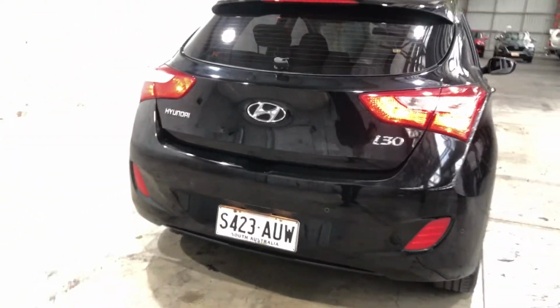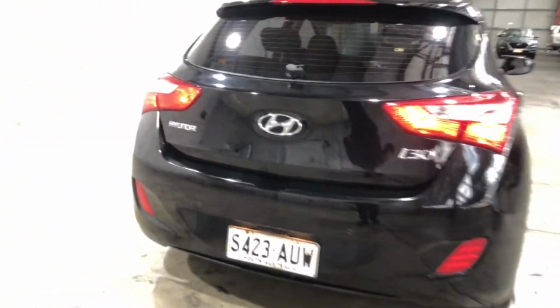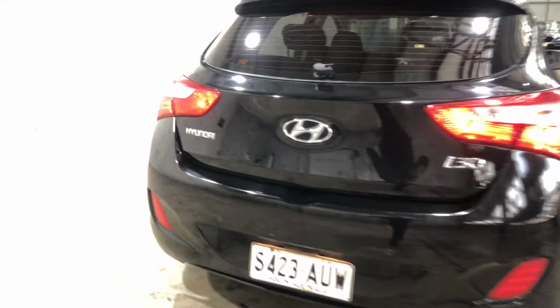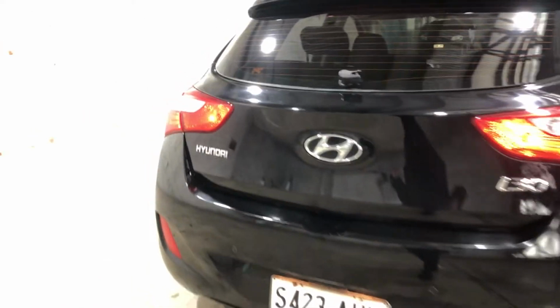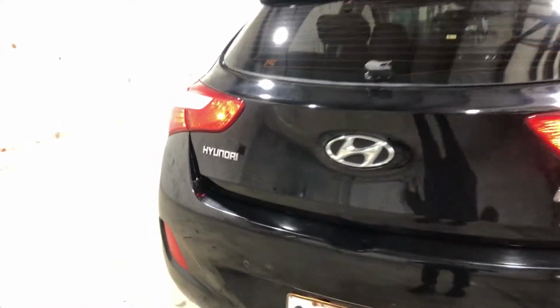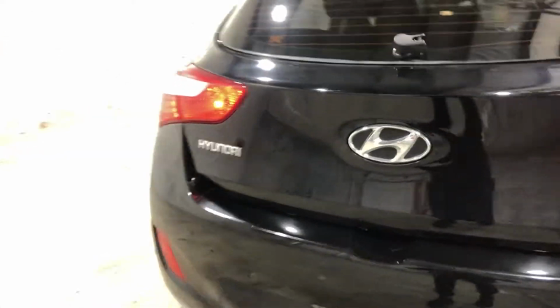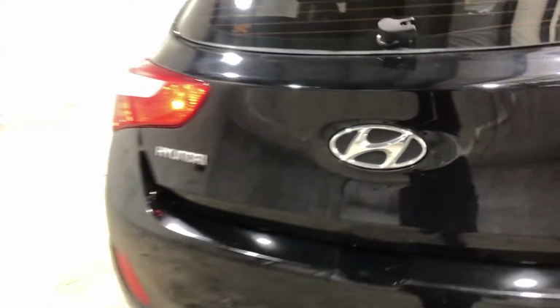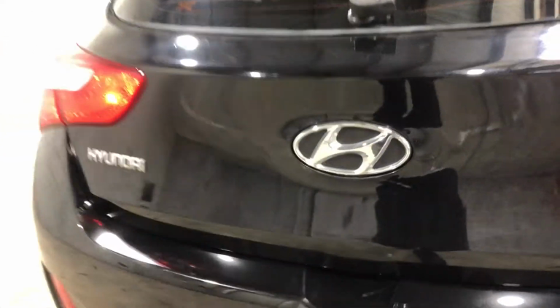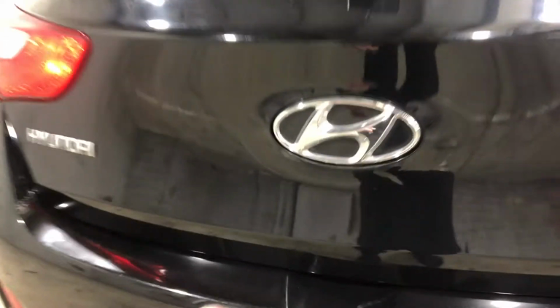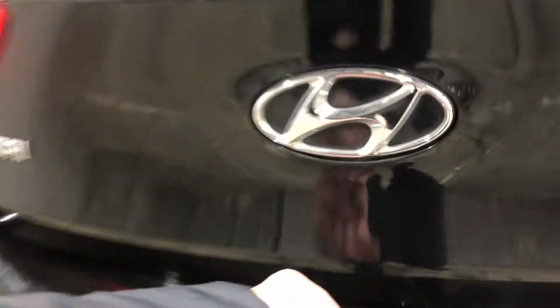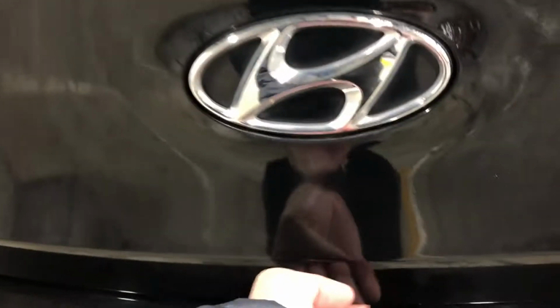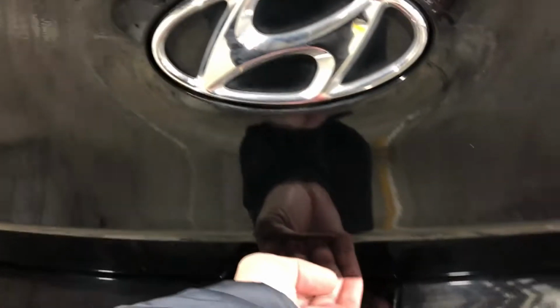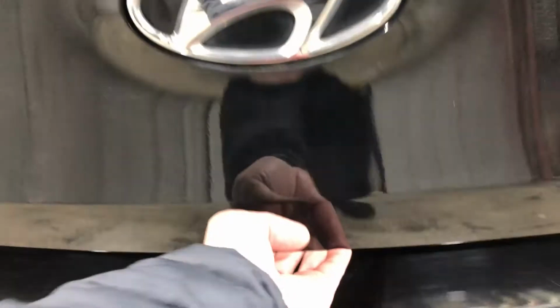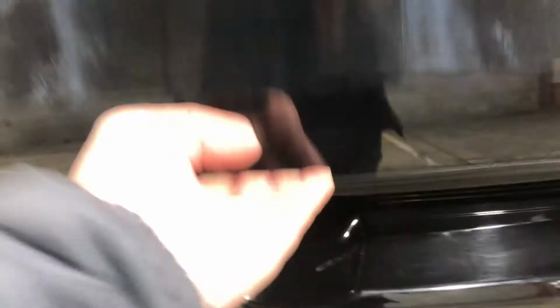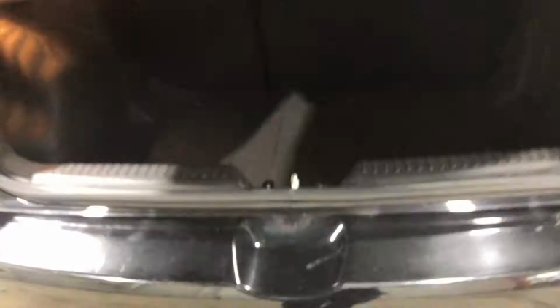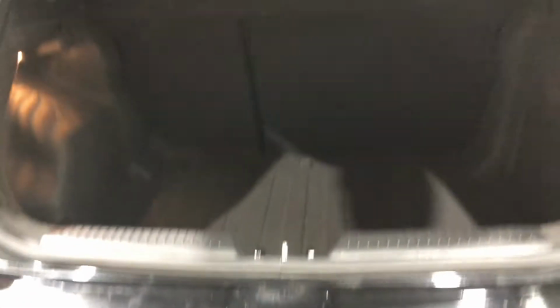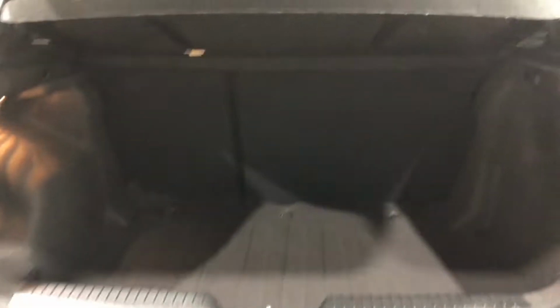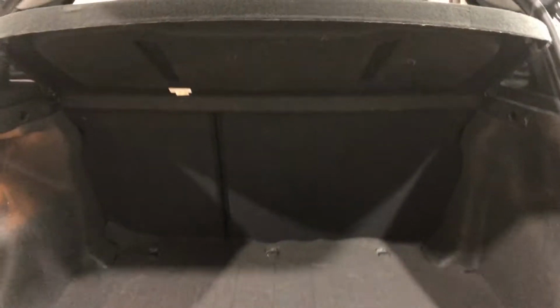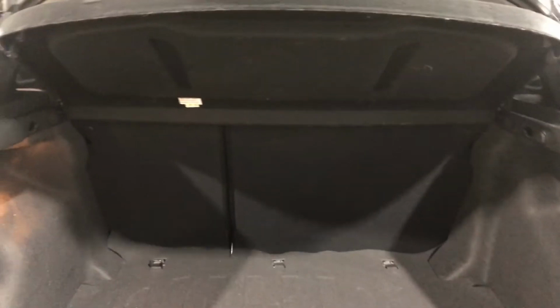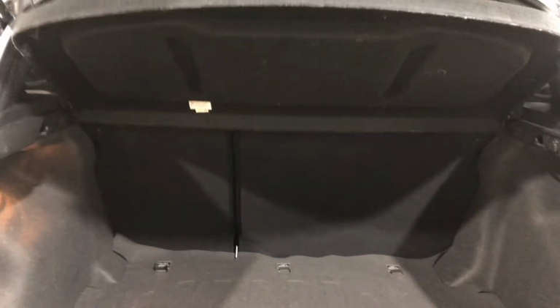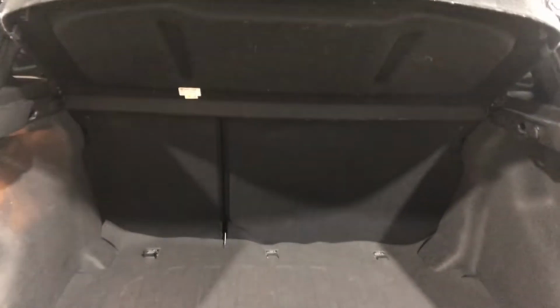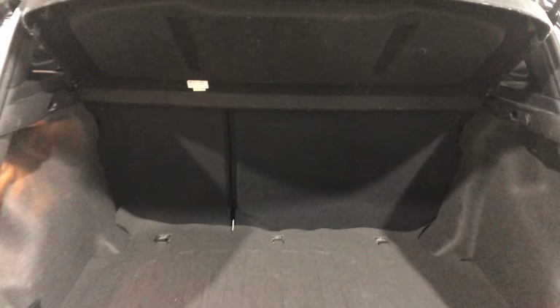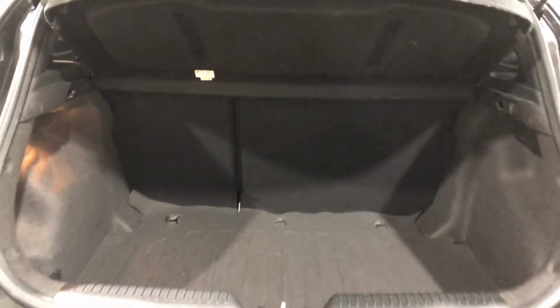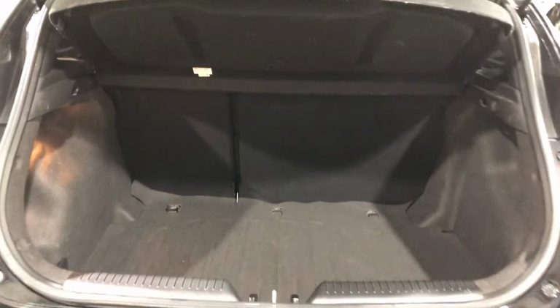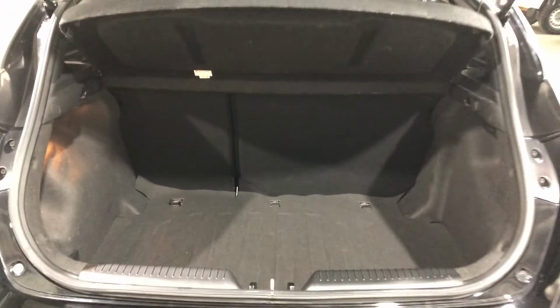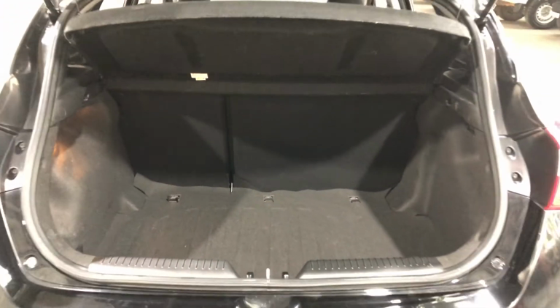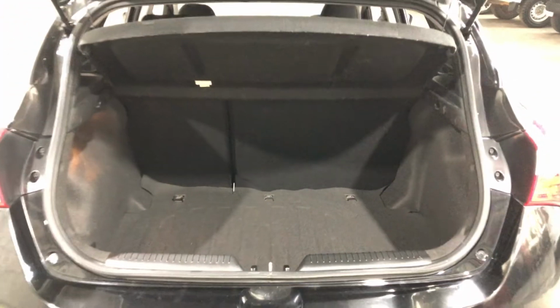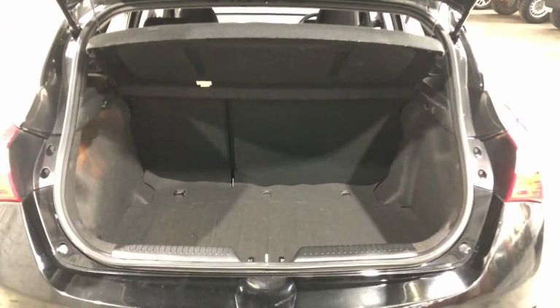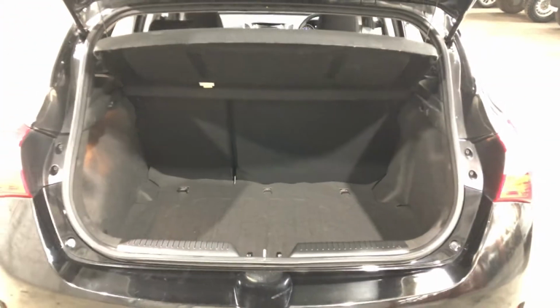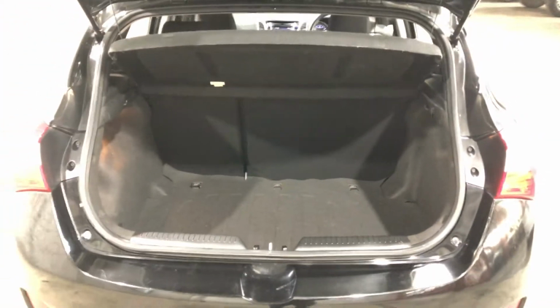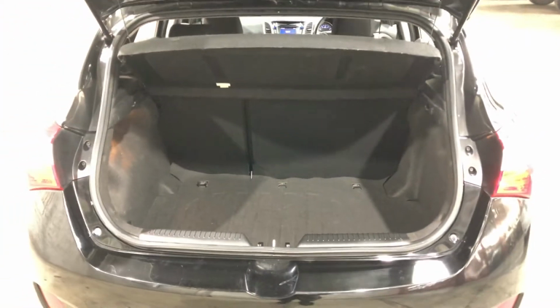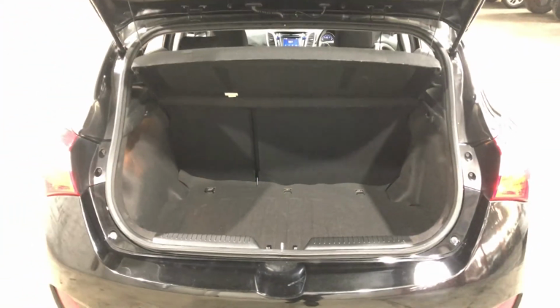And as we jump inside the boot, being a 5-door hatch, there's actually a big amount of boot space at the back. If you ever need more space, the two back seats do fold down.